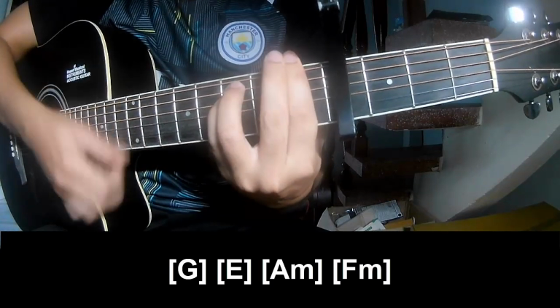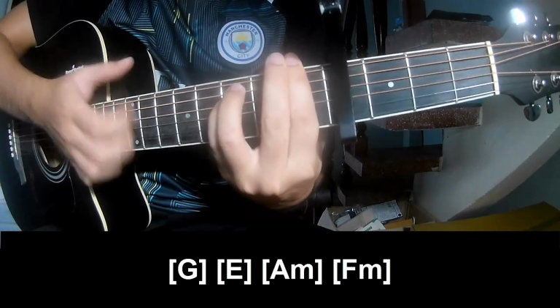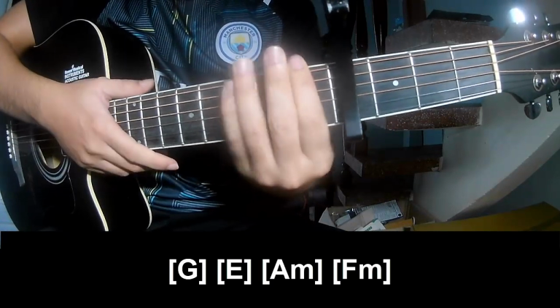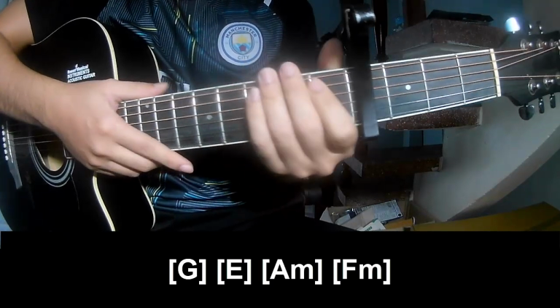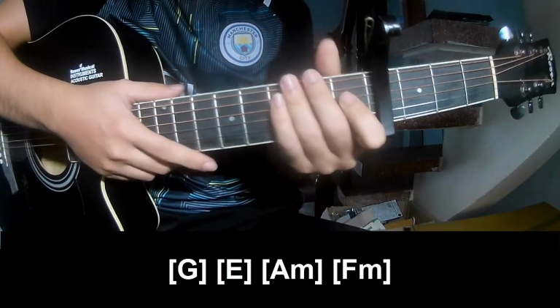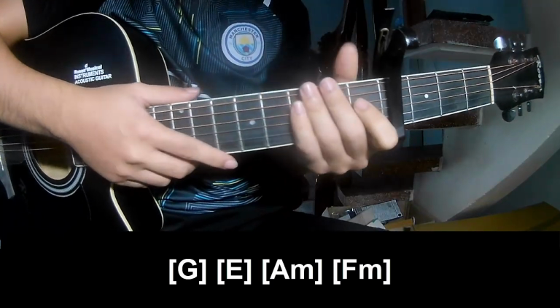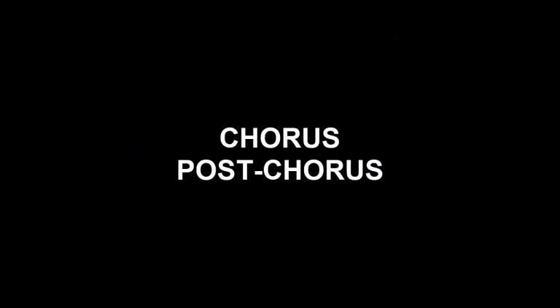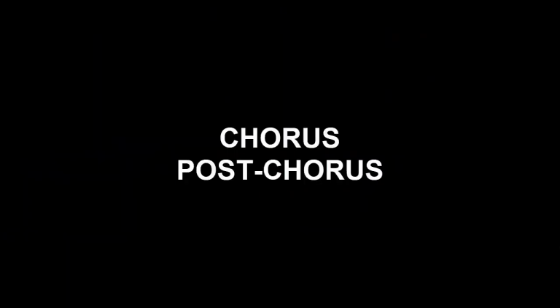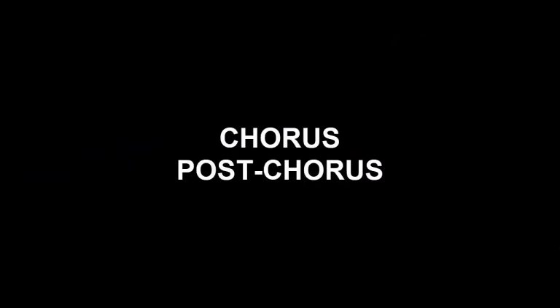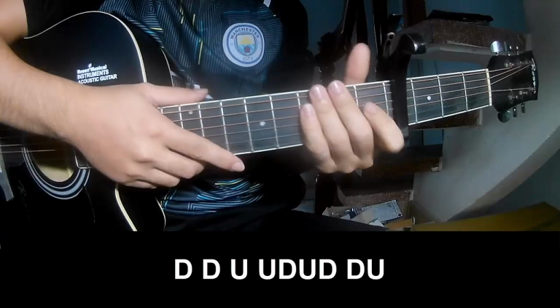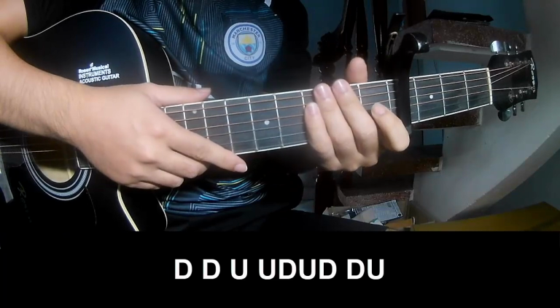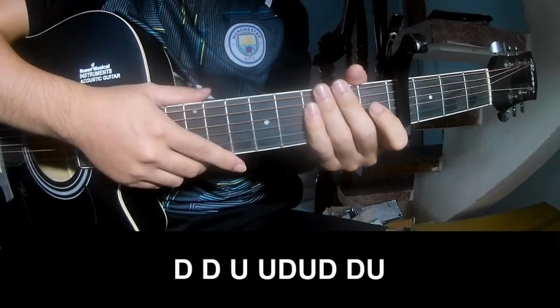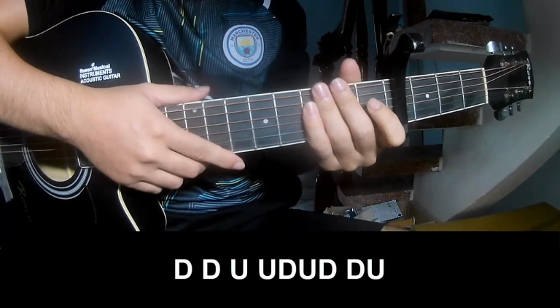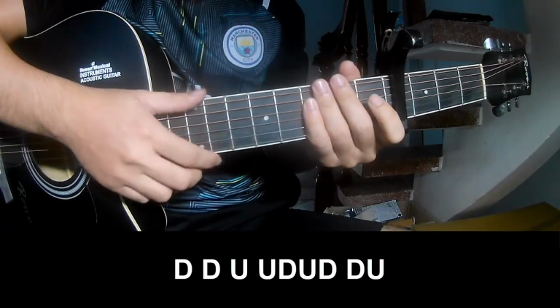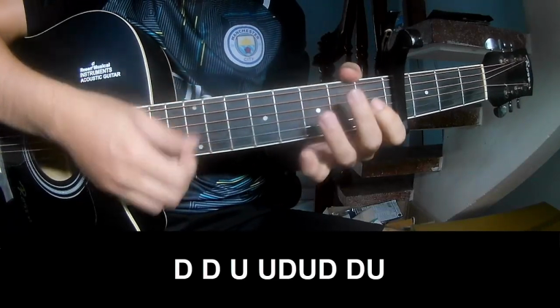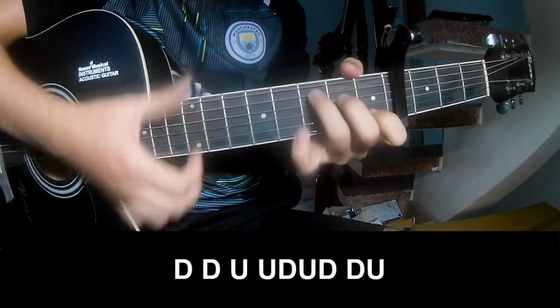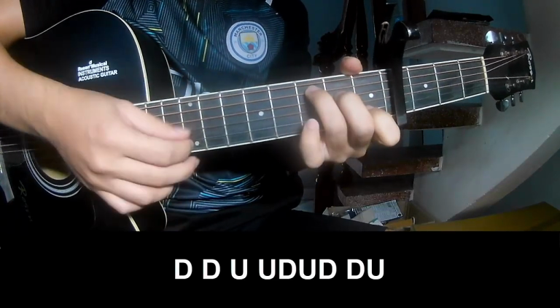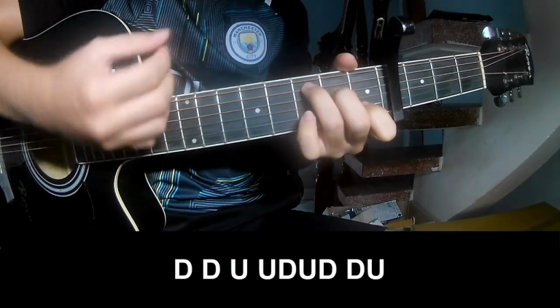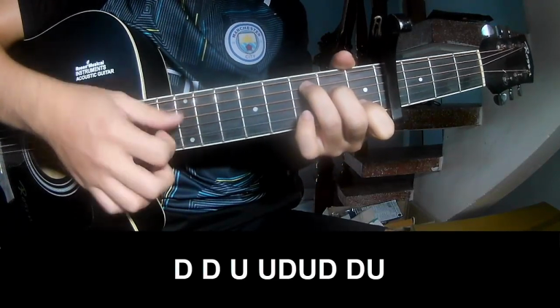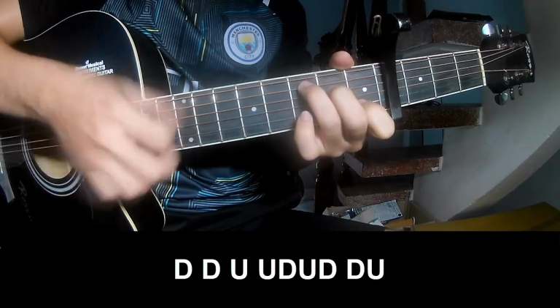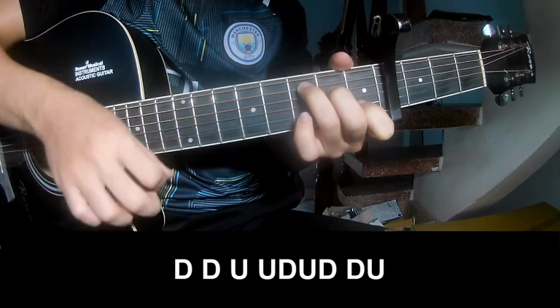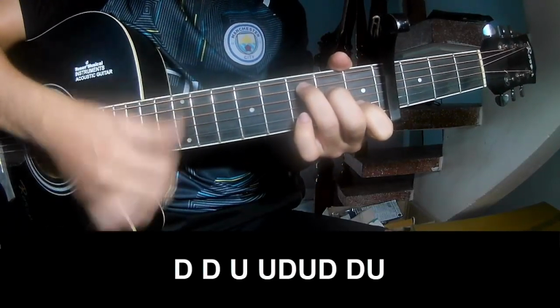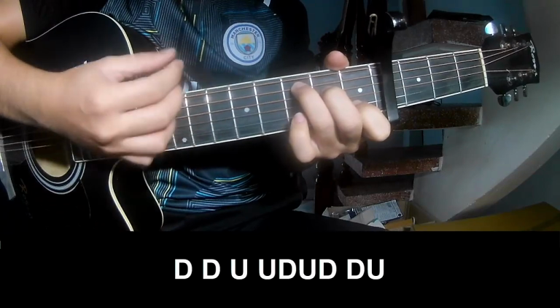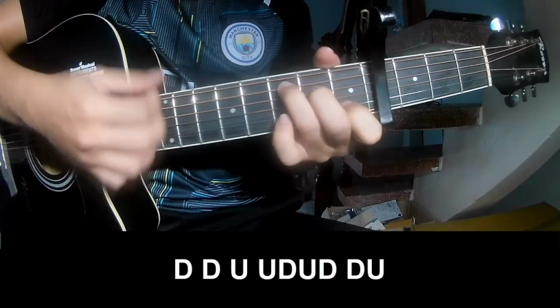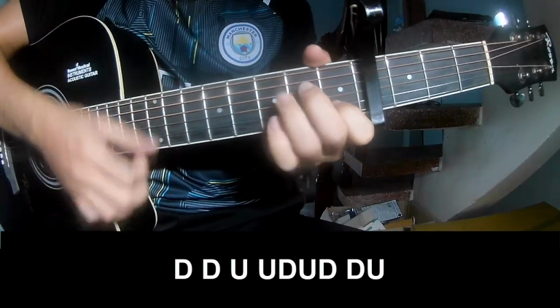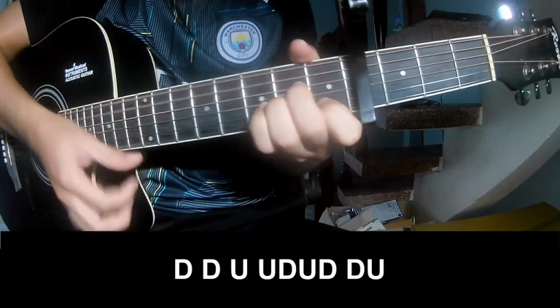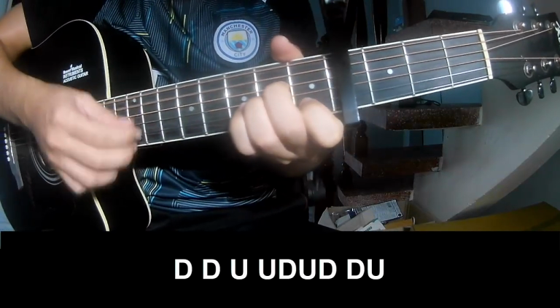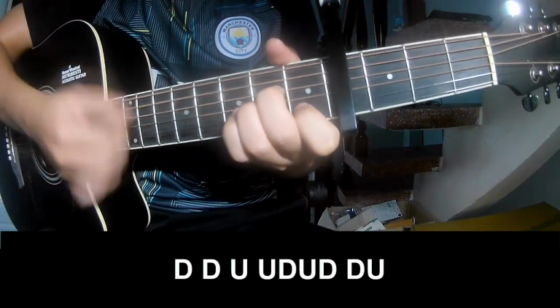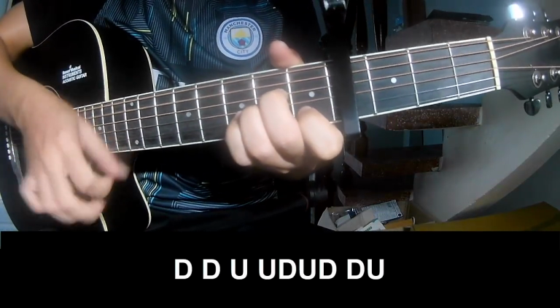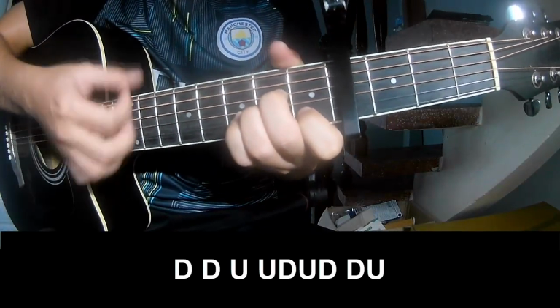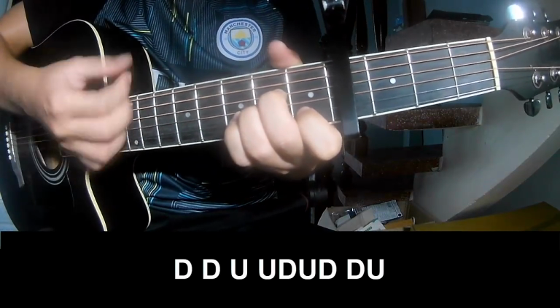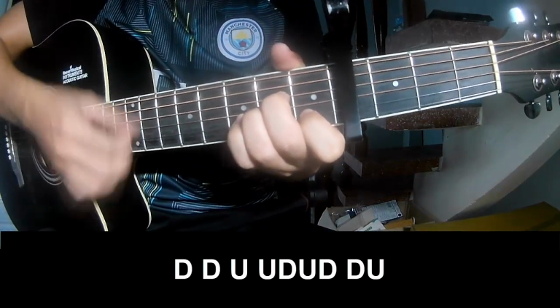This strum pattern sounds the same way for the verse. Back to the chorus and post-chorus, you play: down, down, up, up, down, up, down, down, up, down, up, down, down, down, up, down, up.